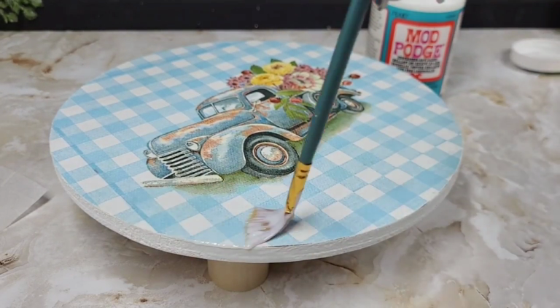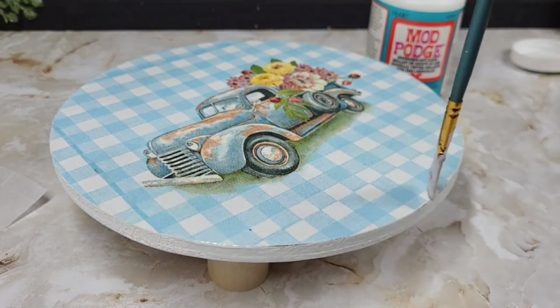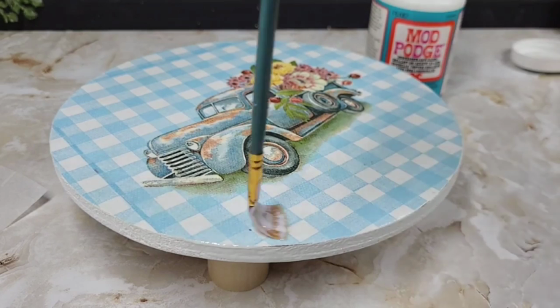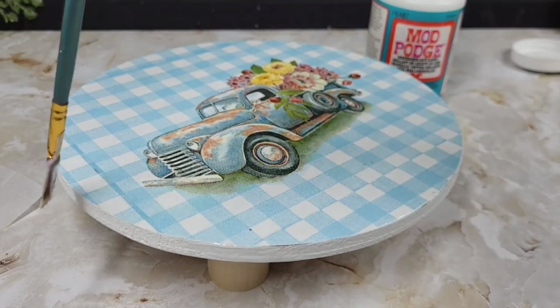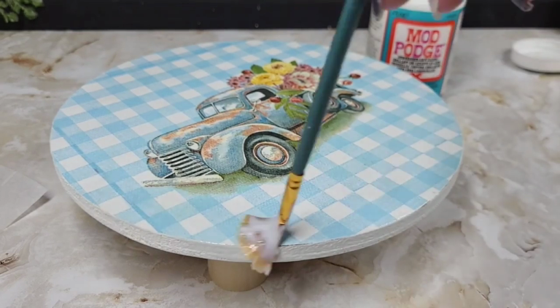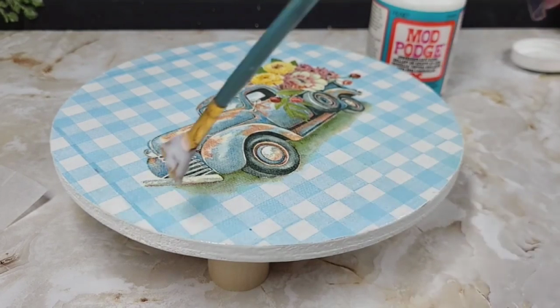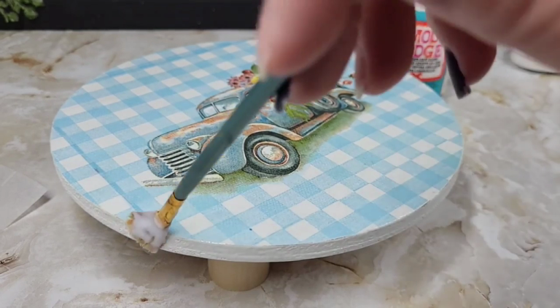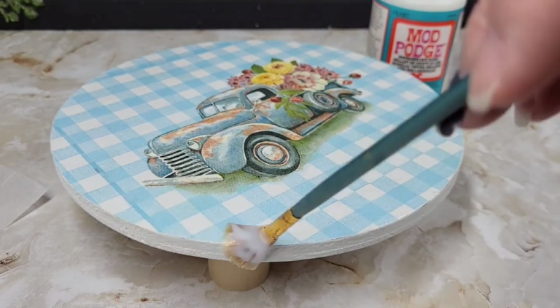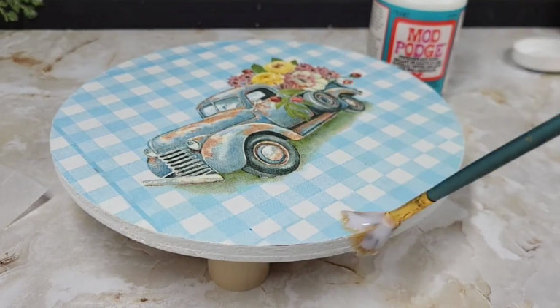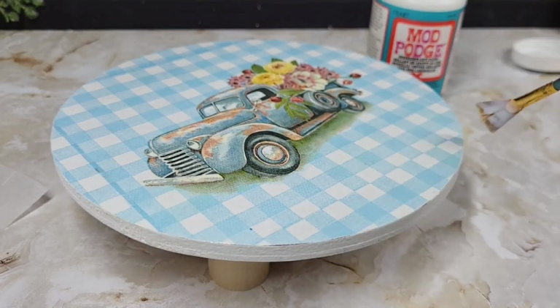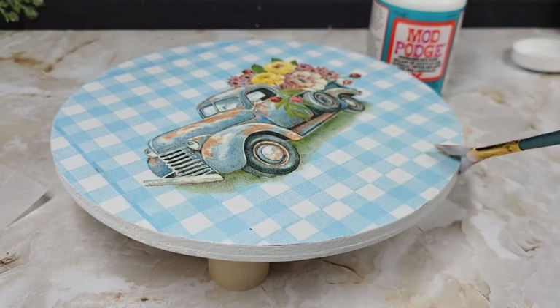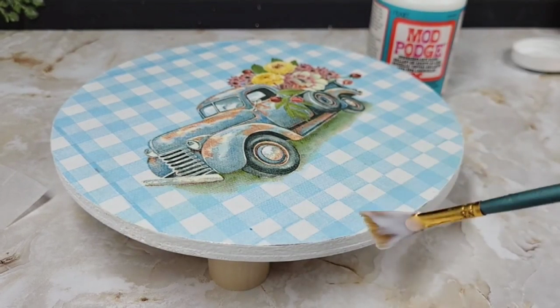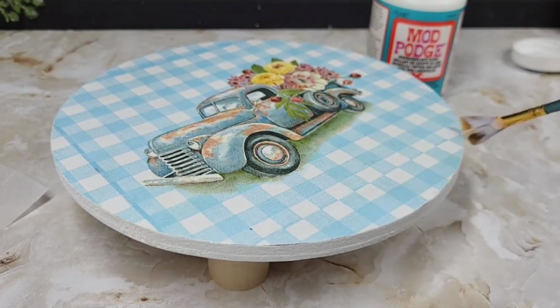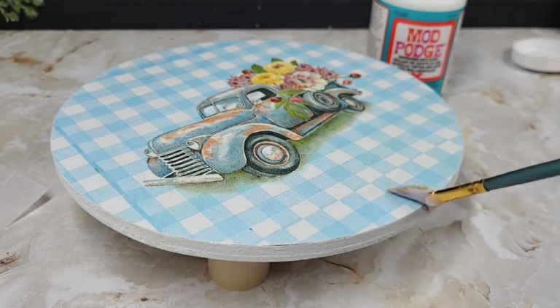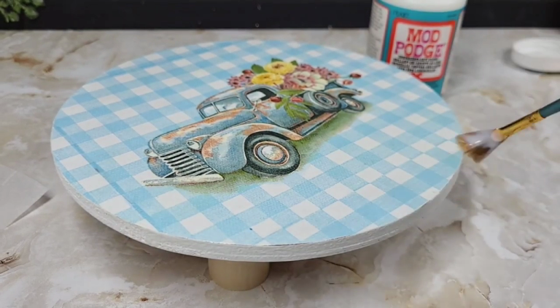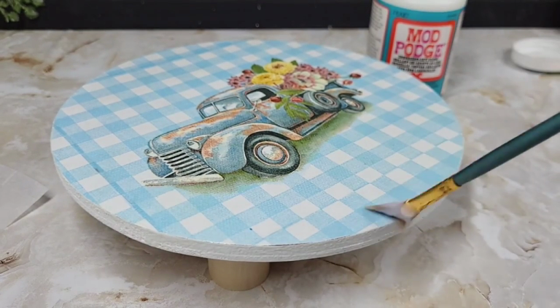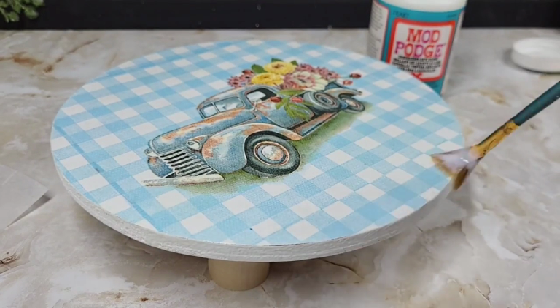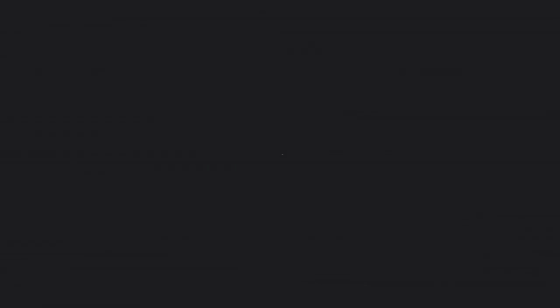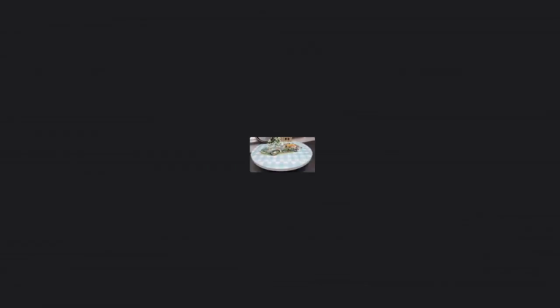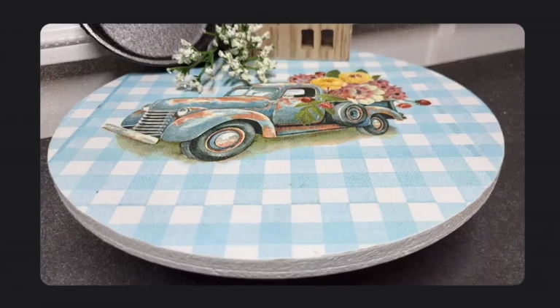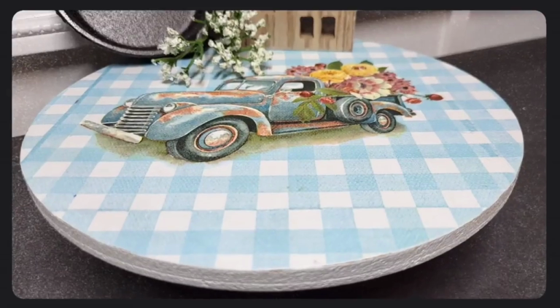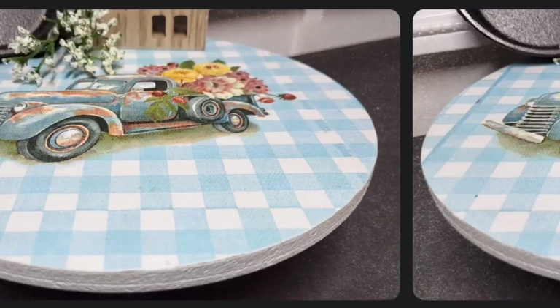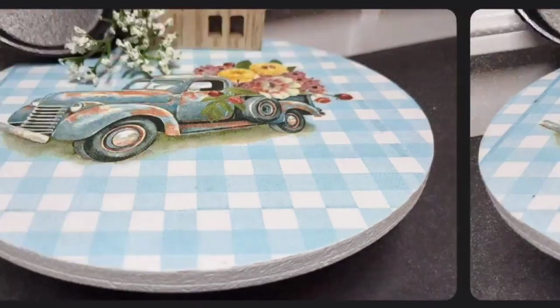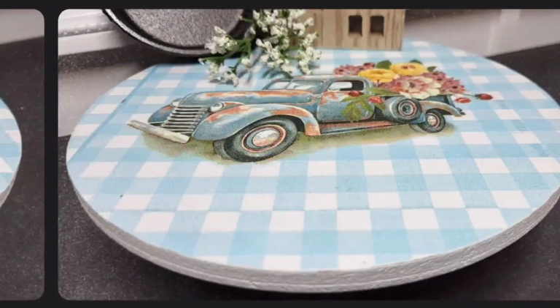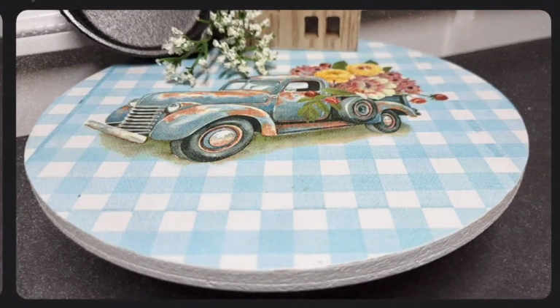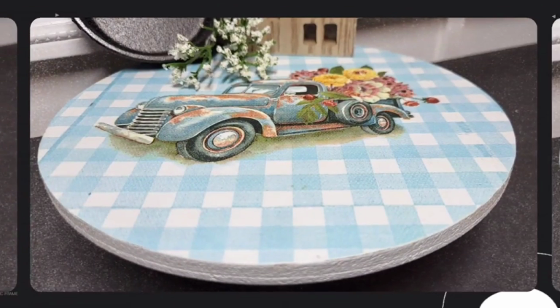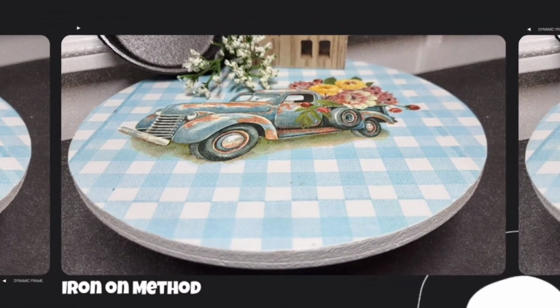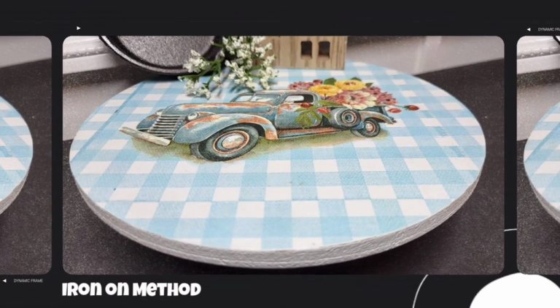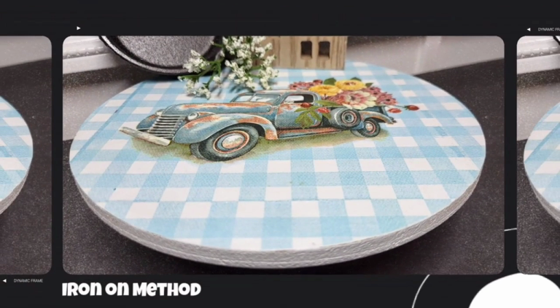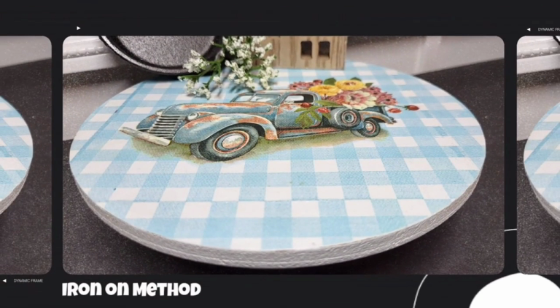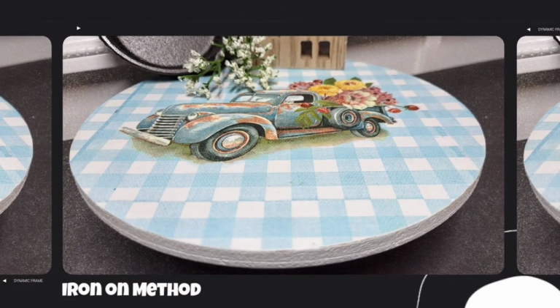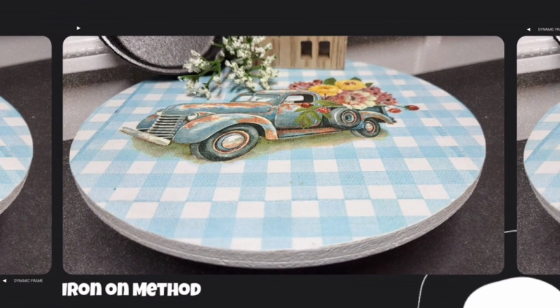This napkin is one of my favorites in my stash and I could not wait to use it on this little piece. Let me know what you guys think of this one down in the comments.